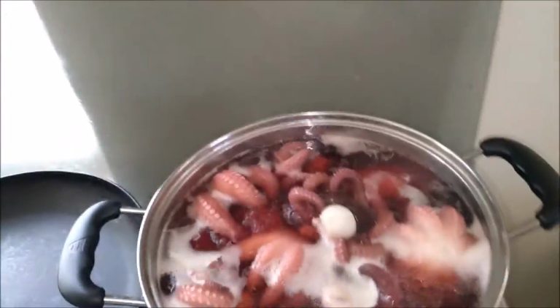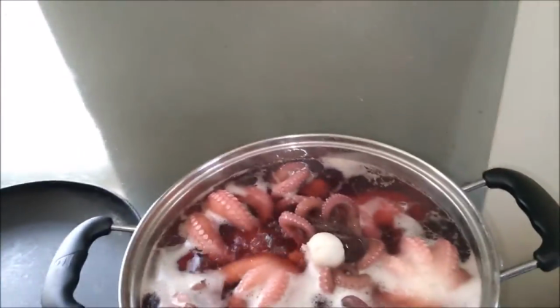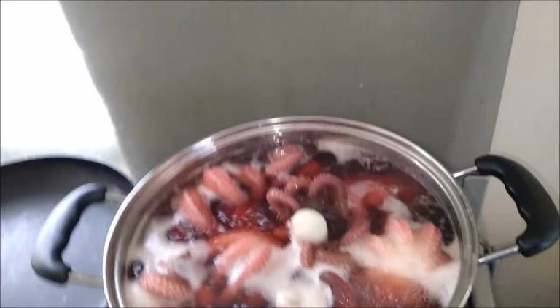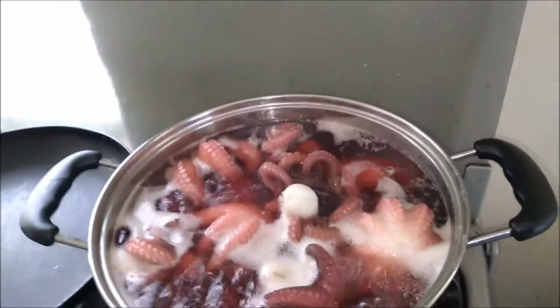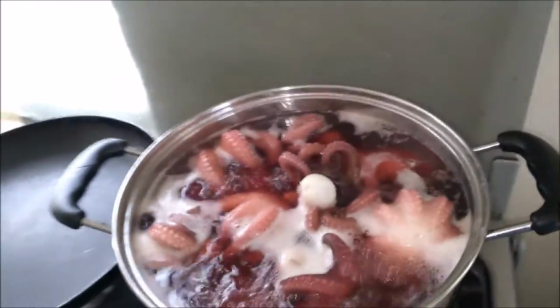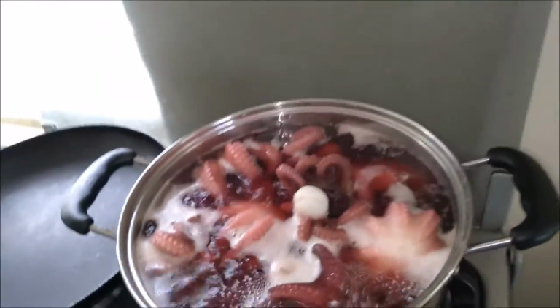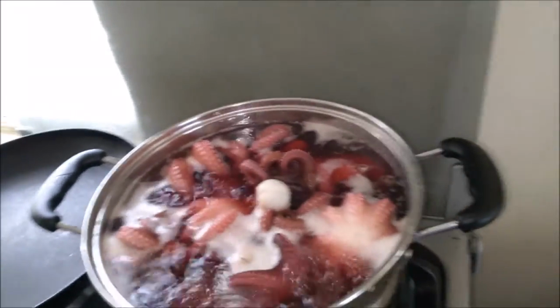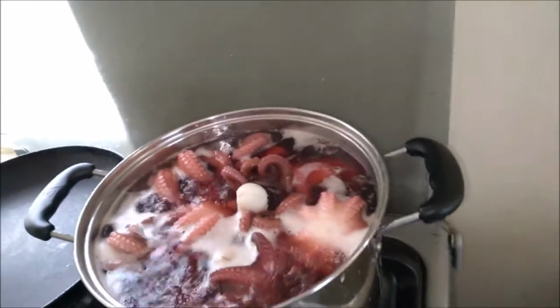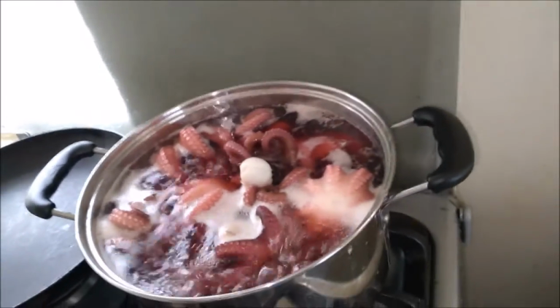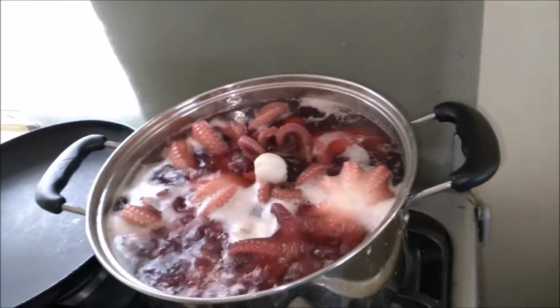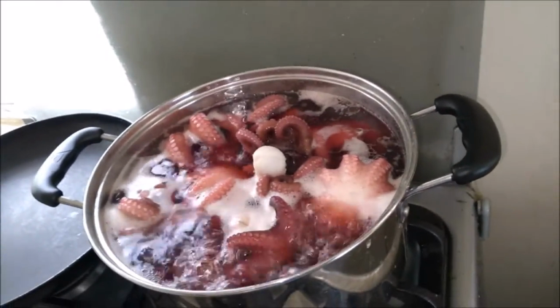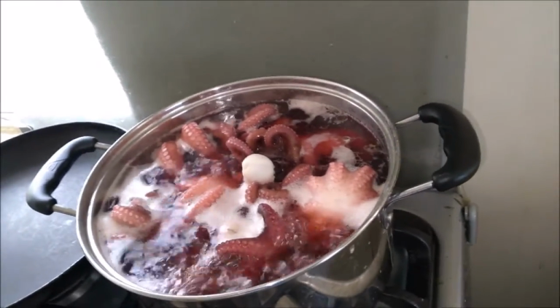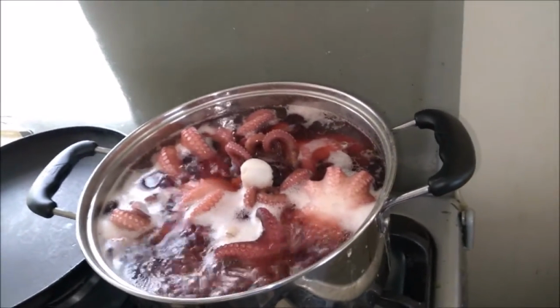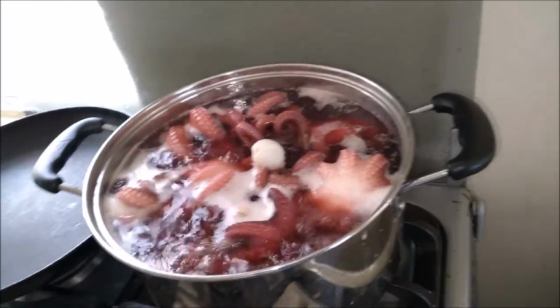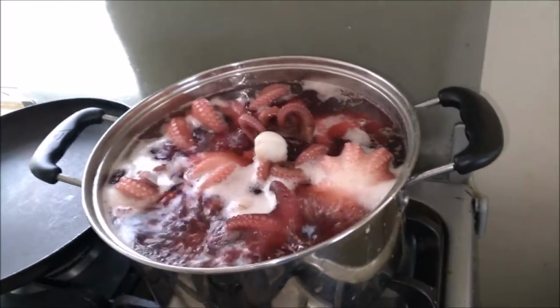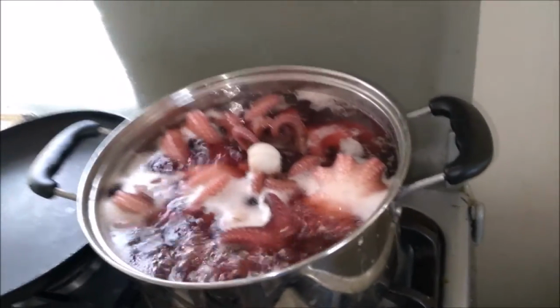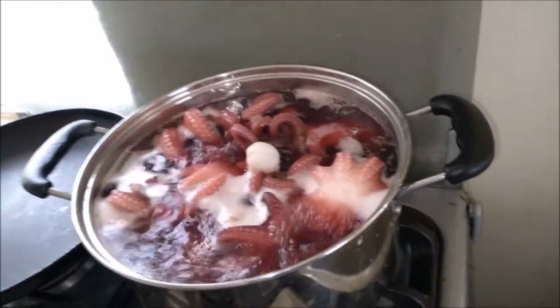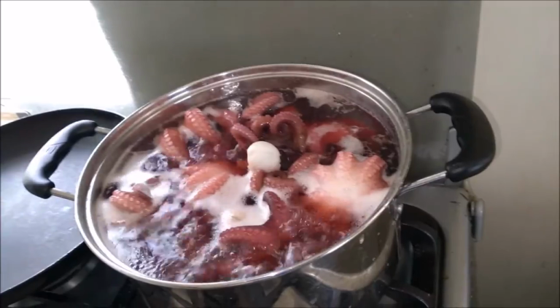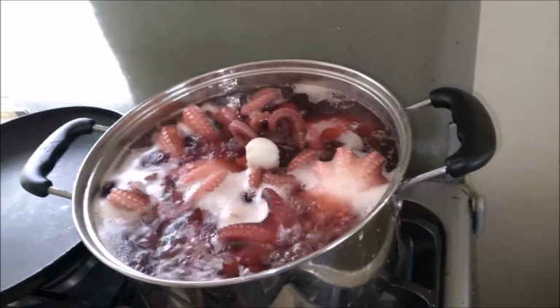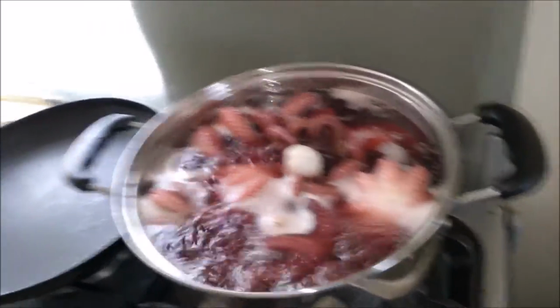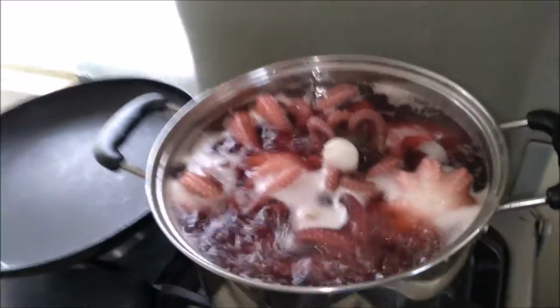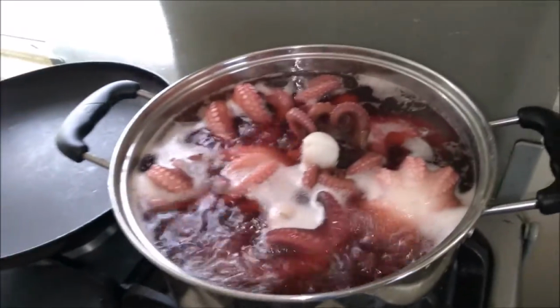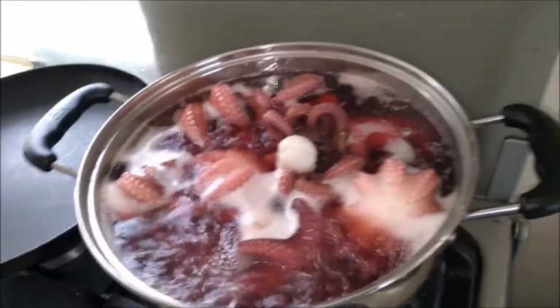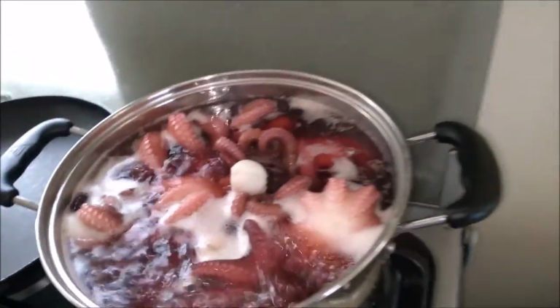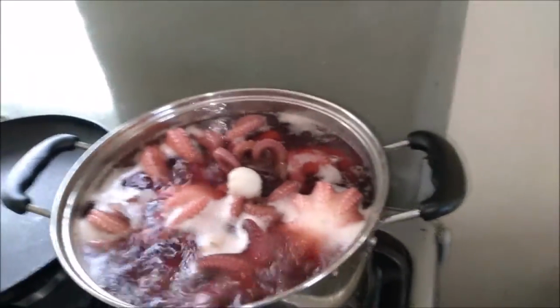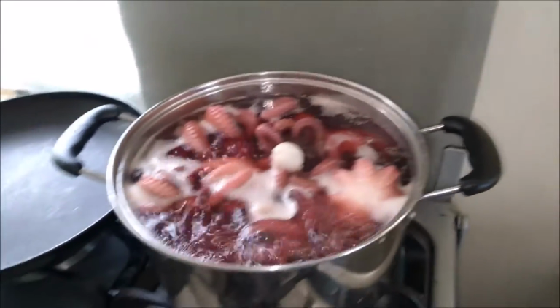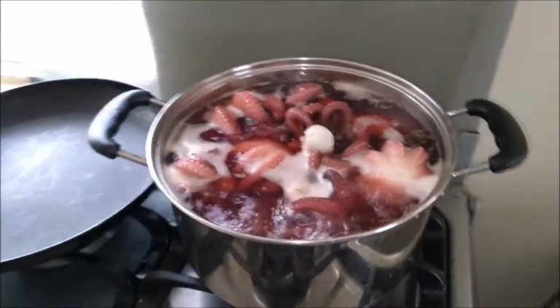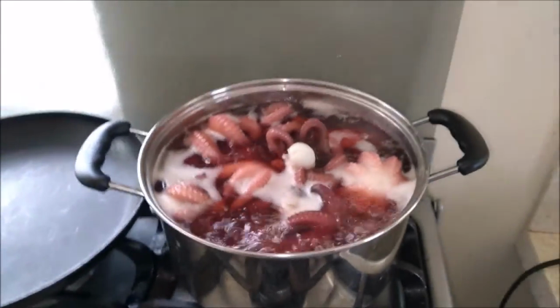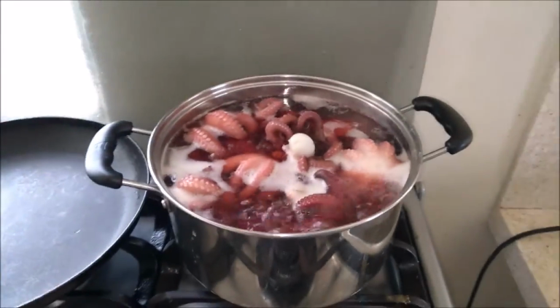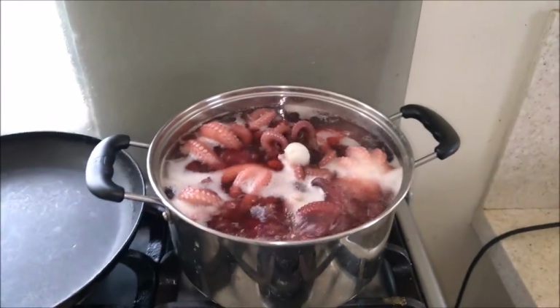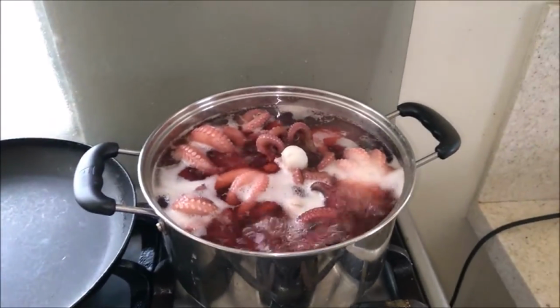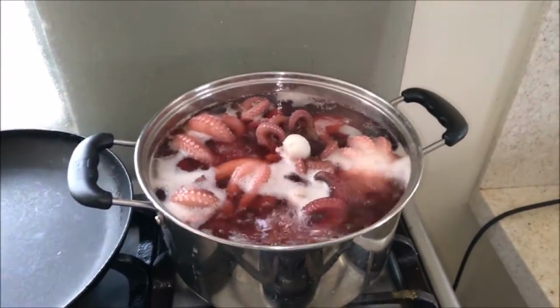All I did with this sea cat was lime and salt it. Rinse it. Let it soak for a while. Rinse it off. And now I'm boiling it. Got some garlic in there as well, down bottom.